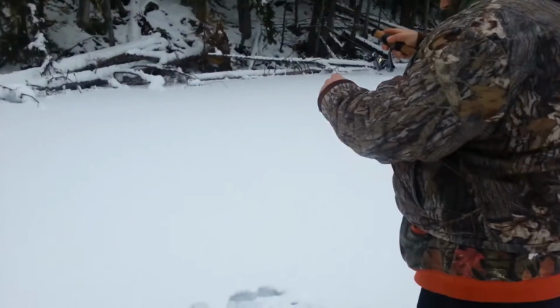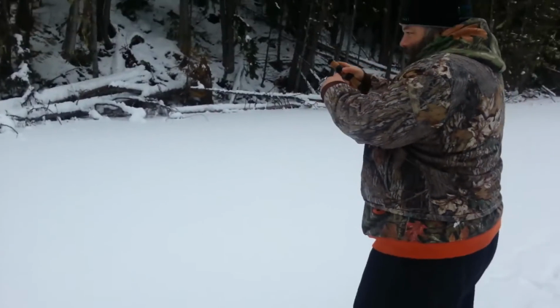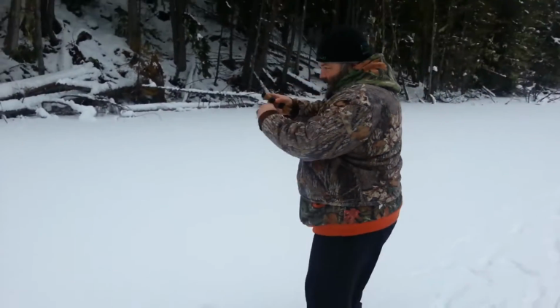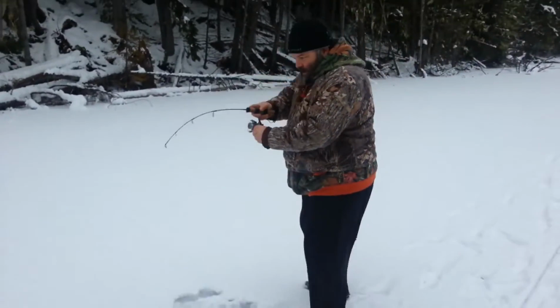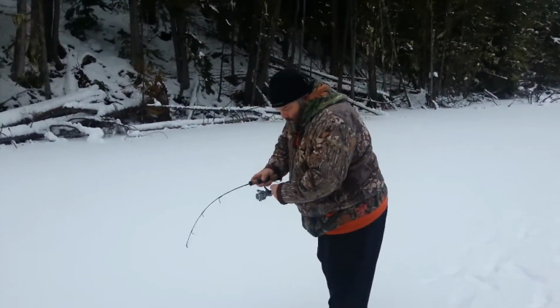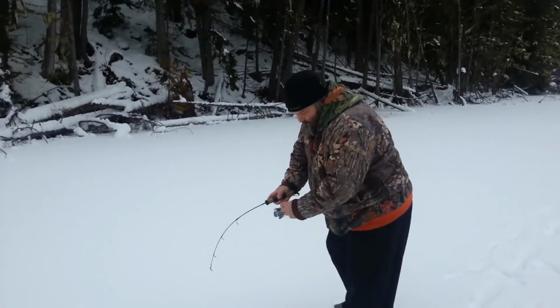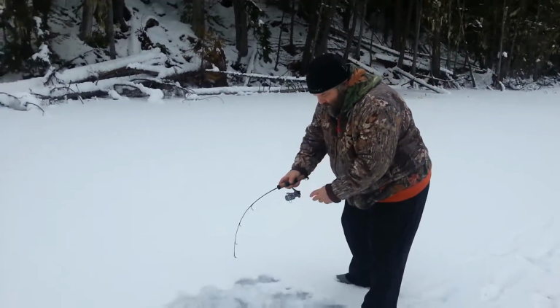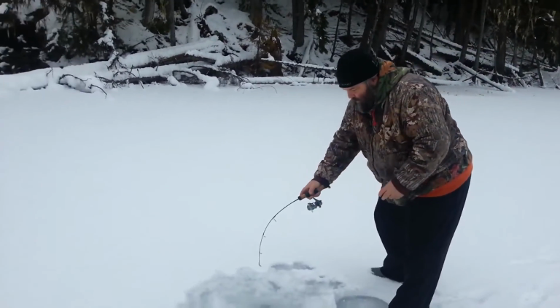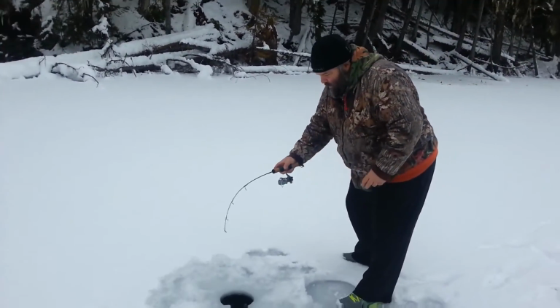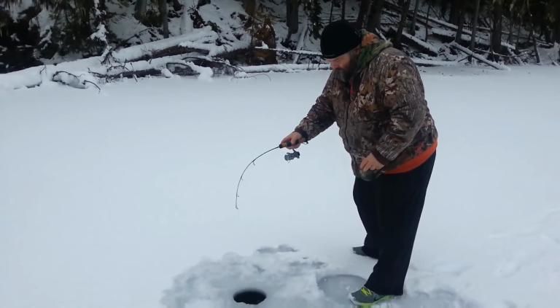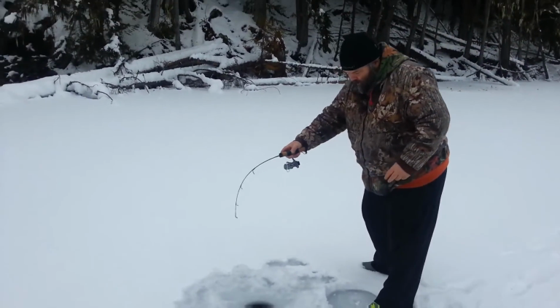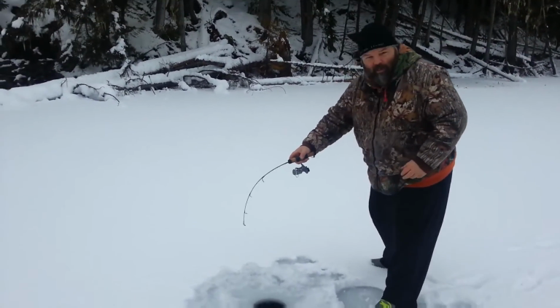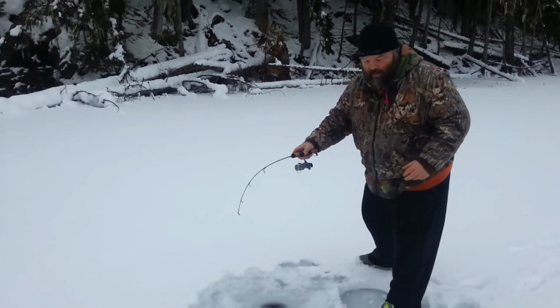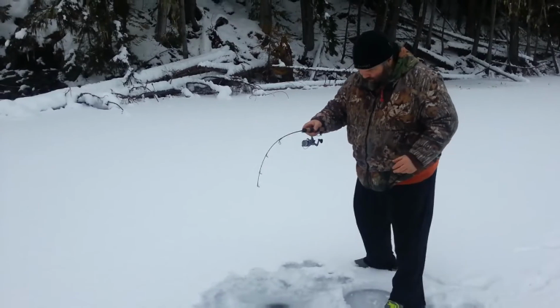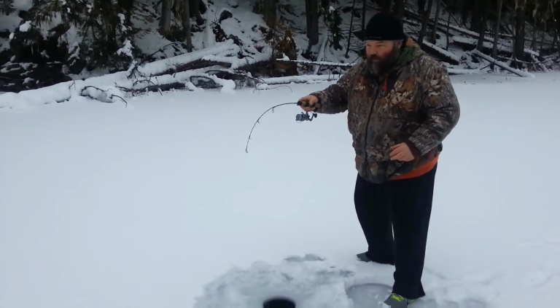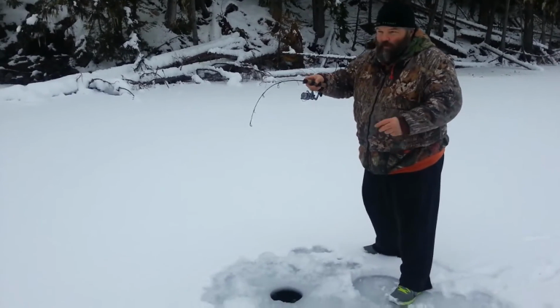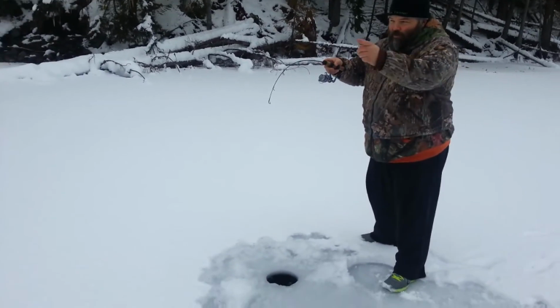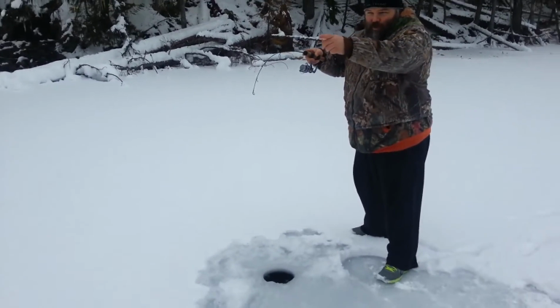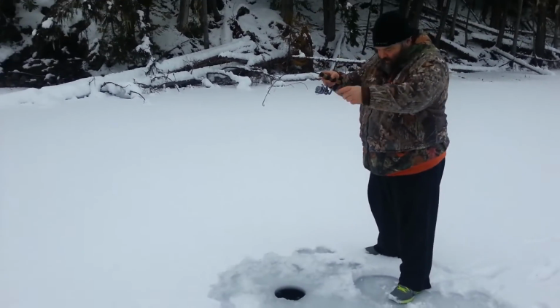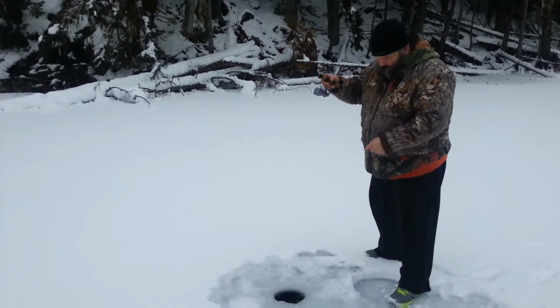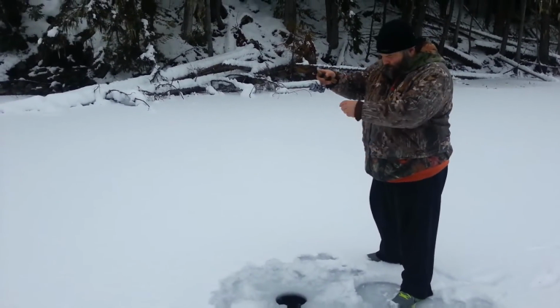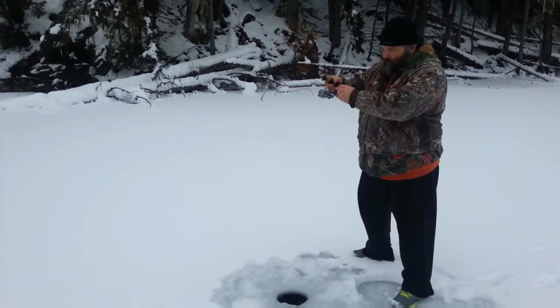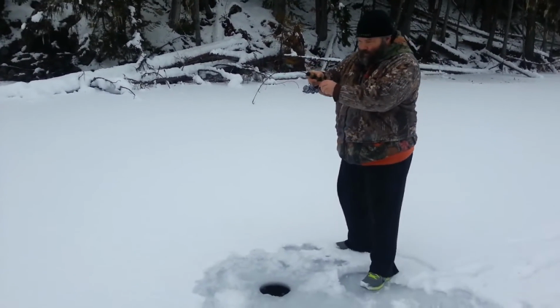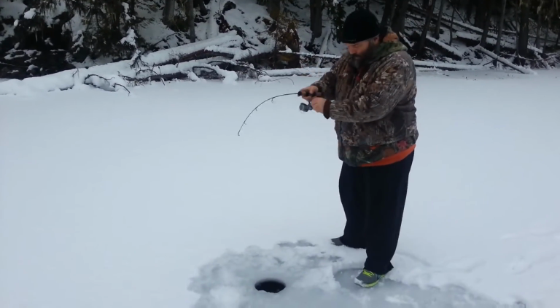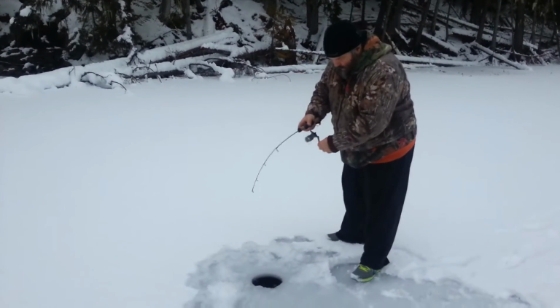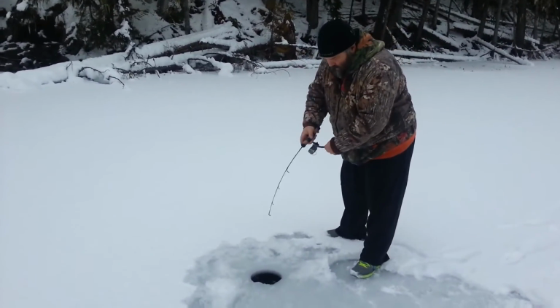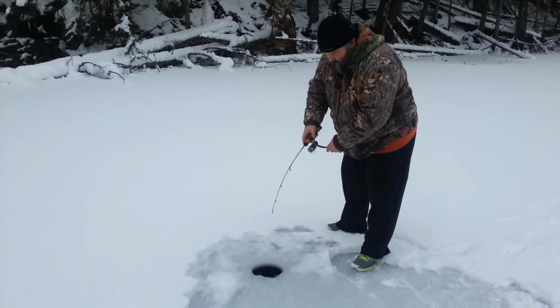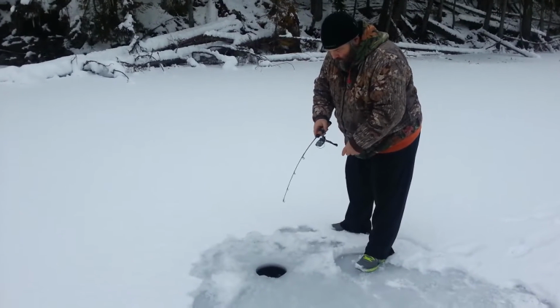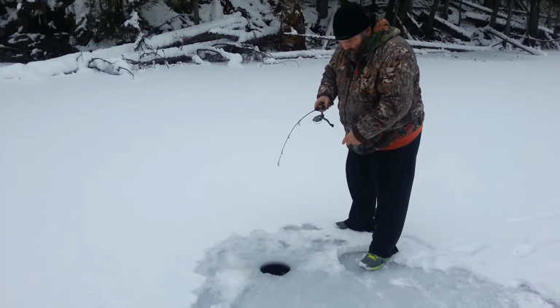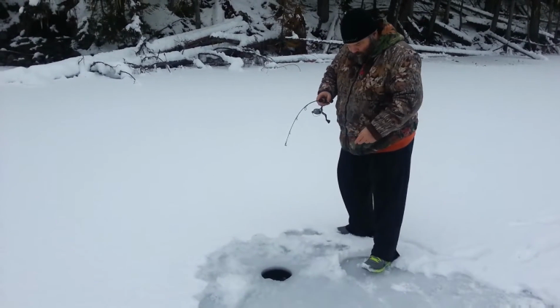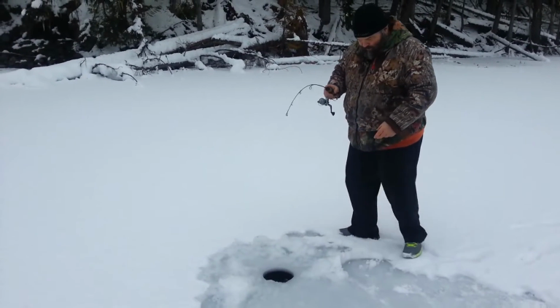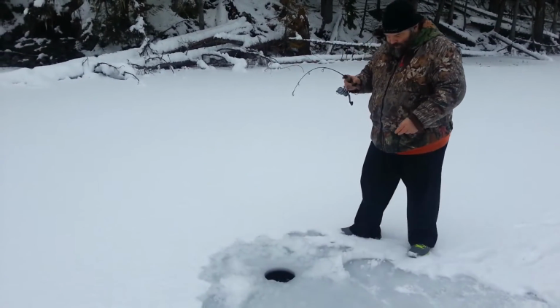Here we are — Cameron's fish finder baby, fishing Birkenhead Lake. We came in by snowmobile, you can see the snowmobile over there, we'll show you here in a minute. Just got holes drilled in the ice.